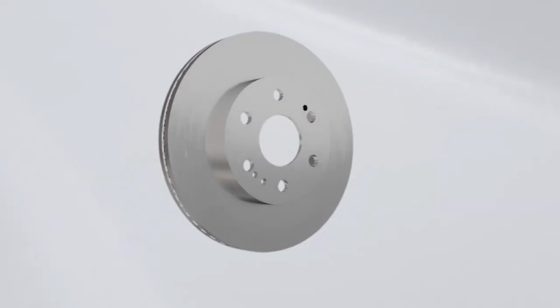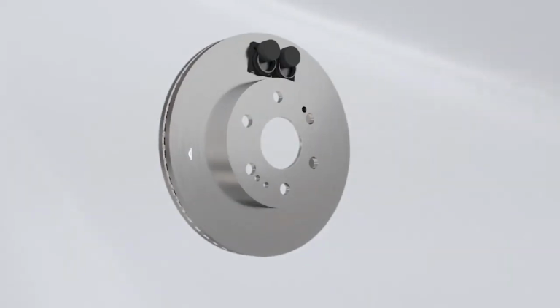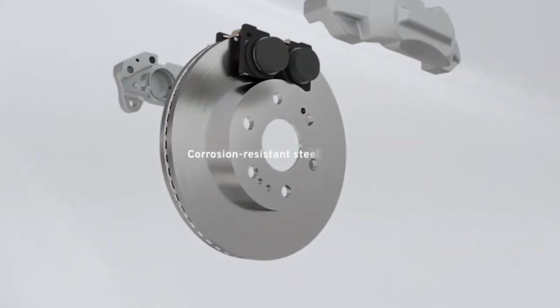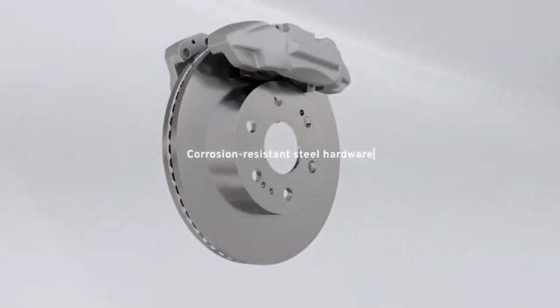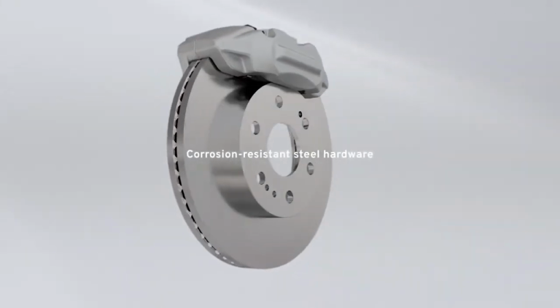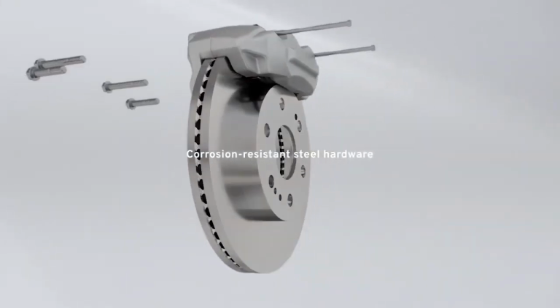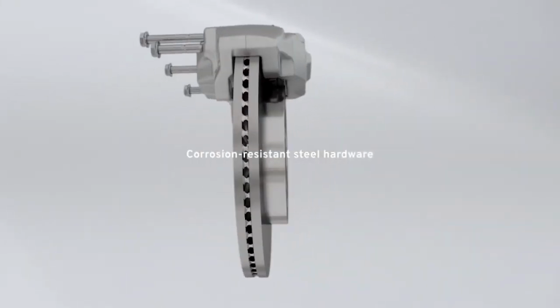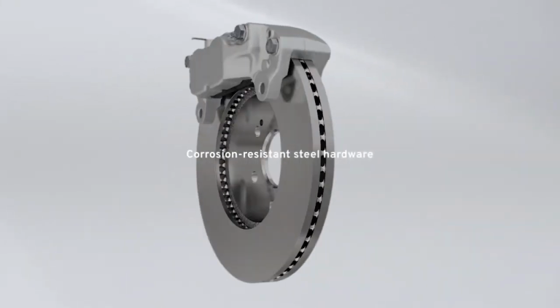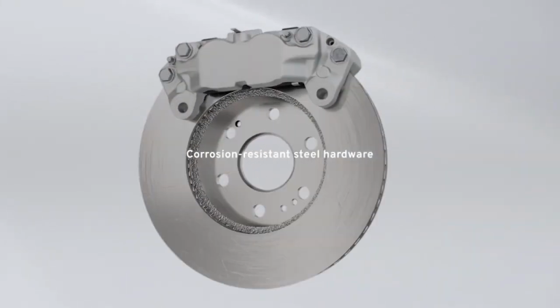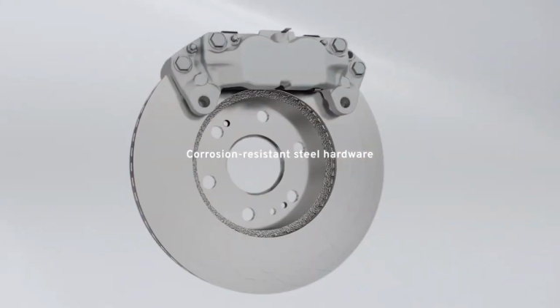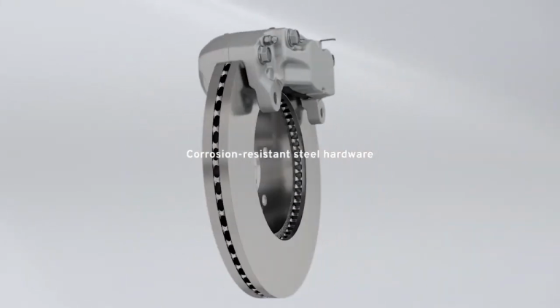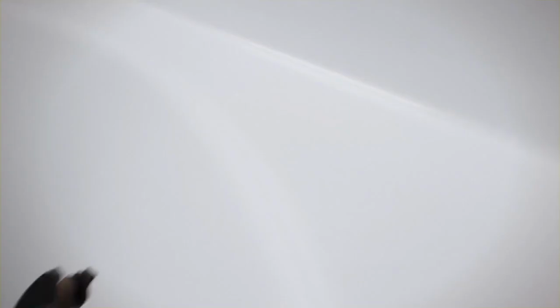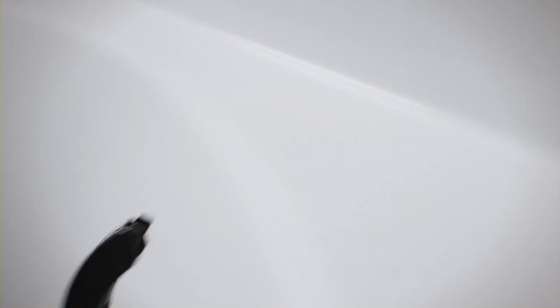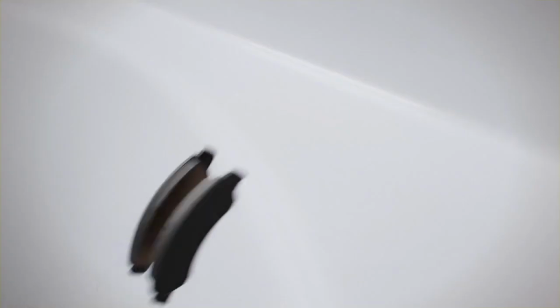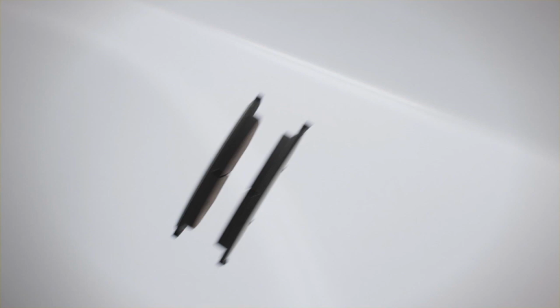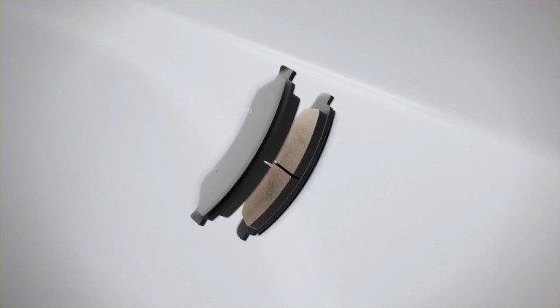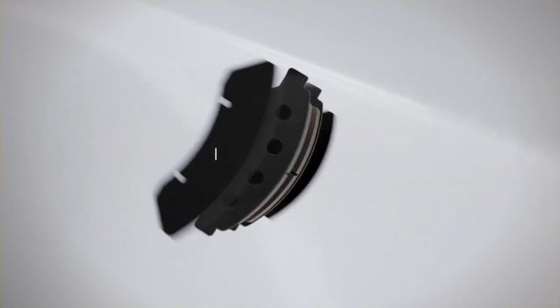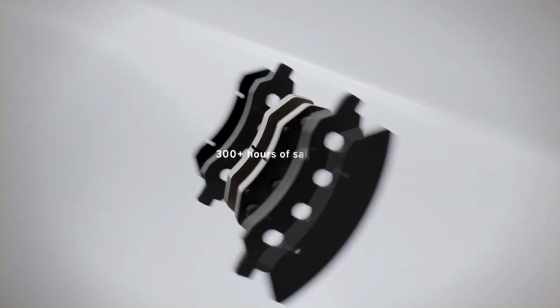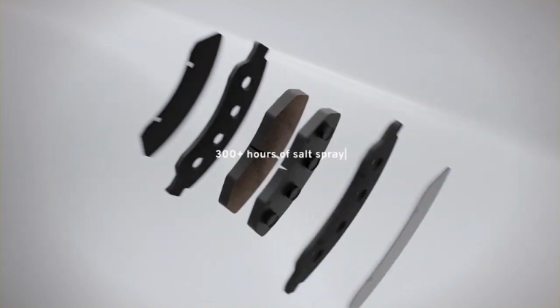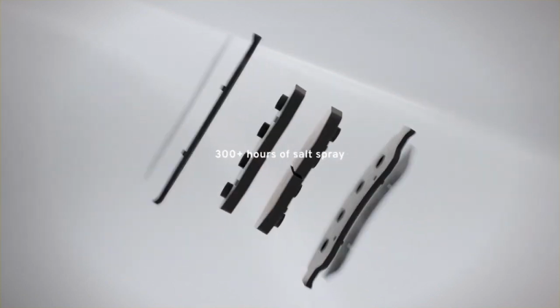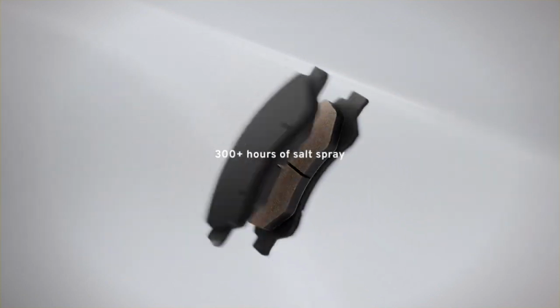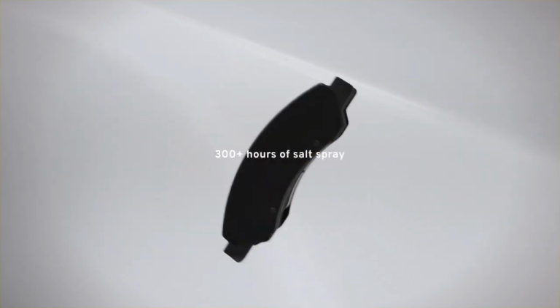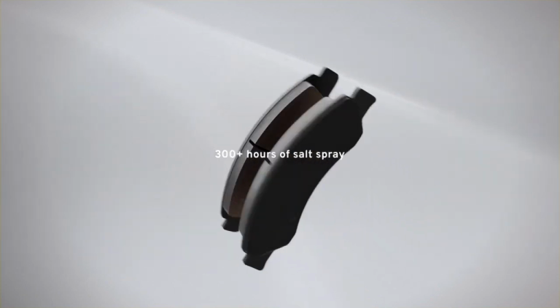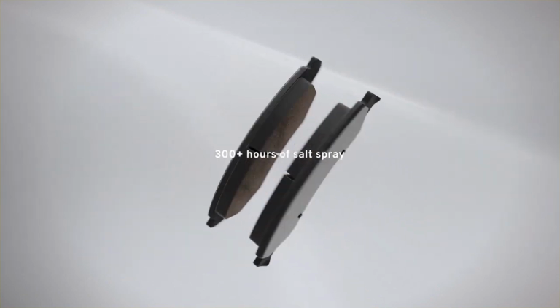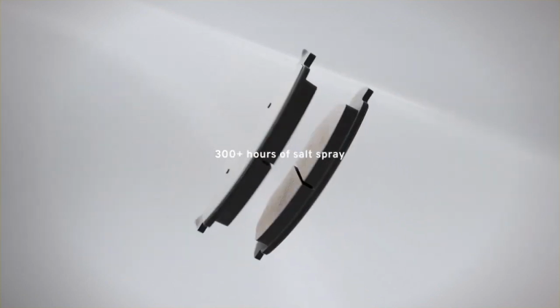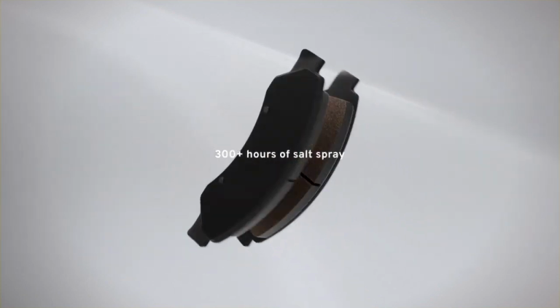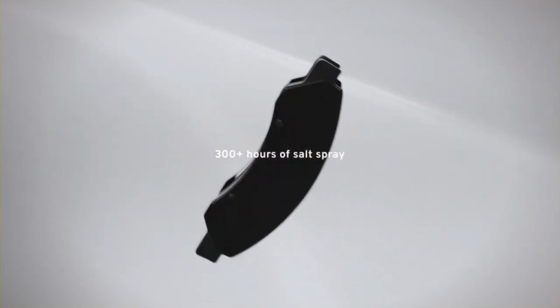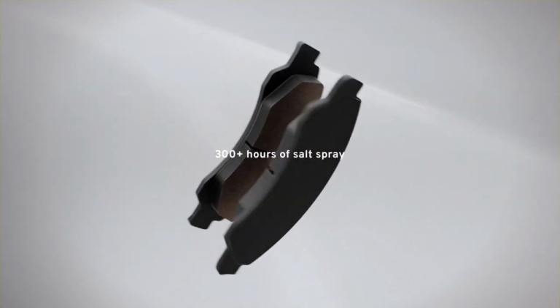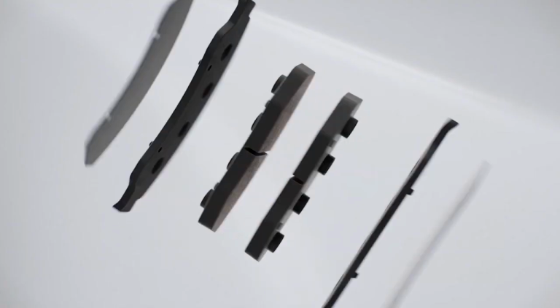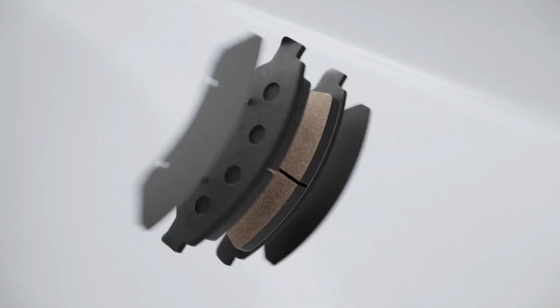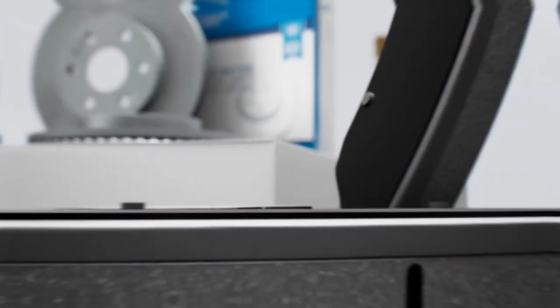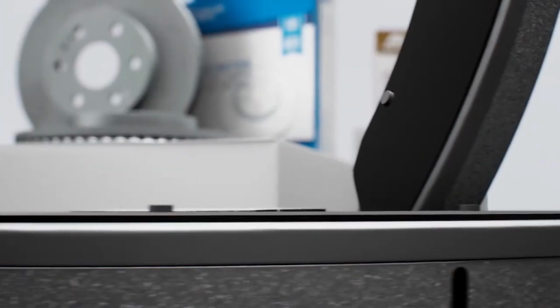Our ACDelco gold coated brake rotors and ACDelco gold pads are both exposed to over 300 hours of salt spray alongside some of our competitors to meet our own strict guidelines.